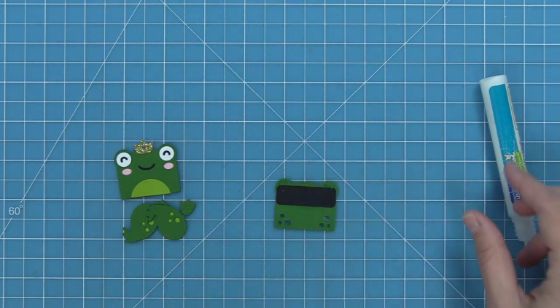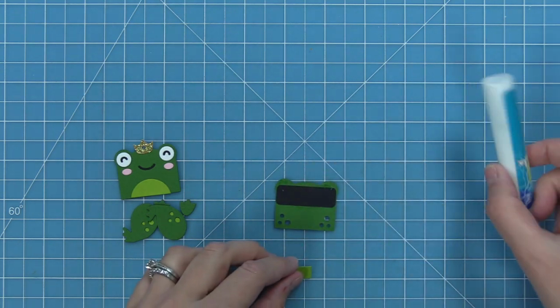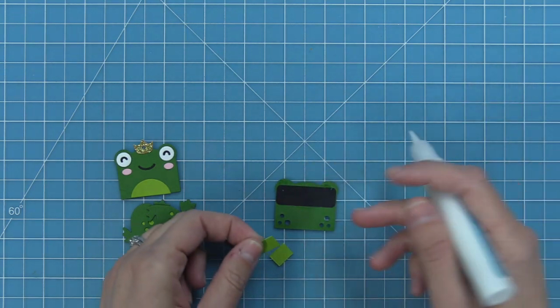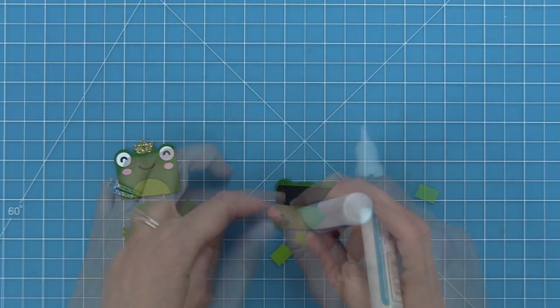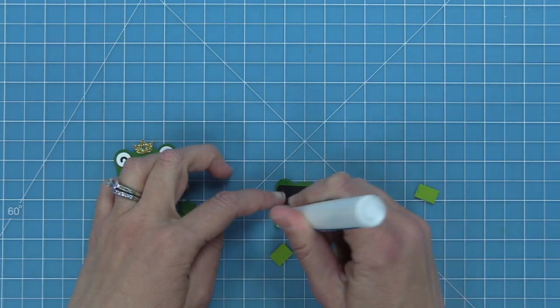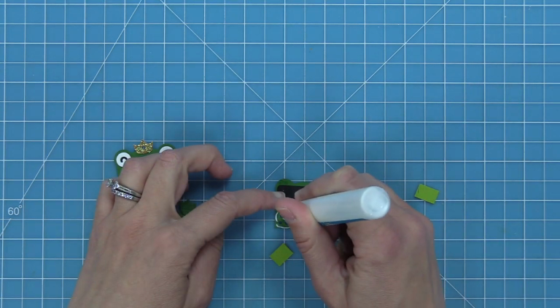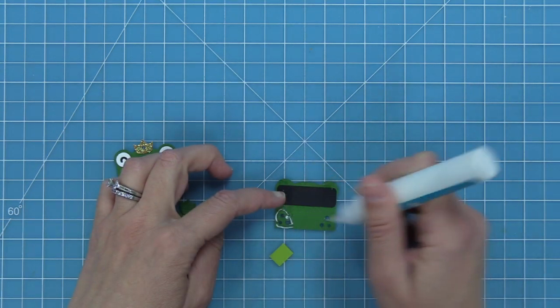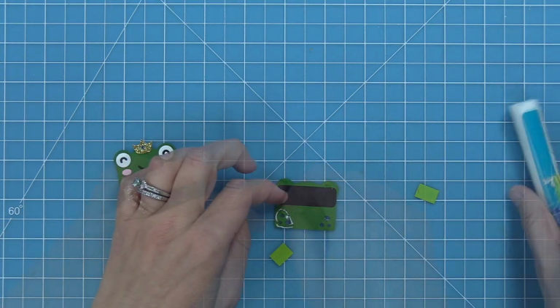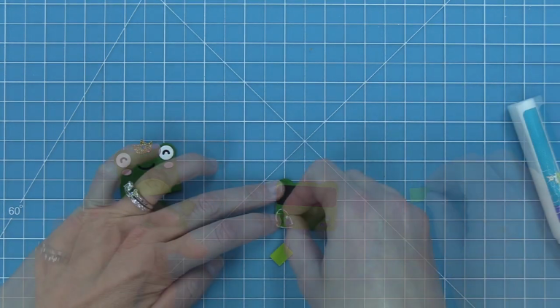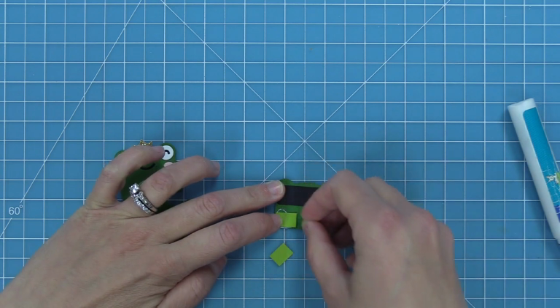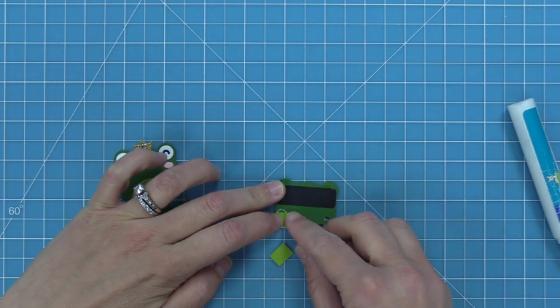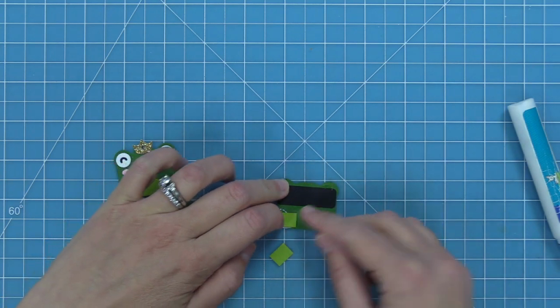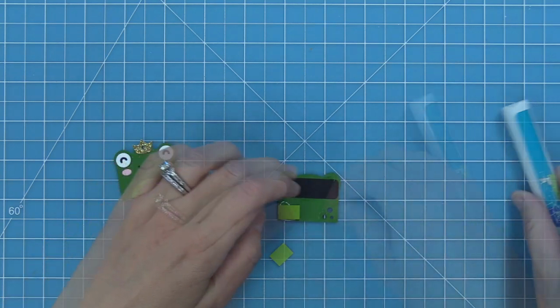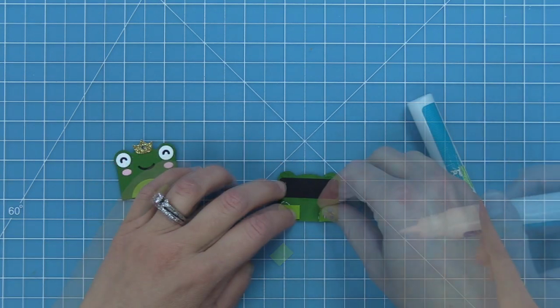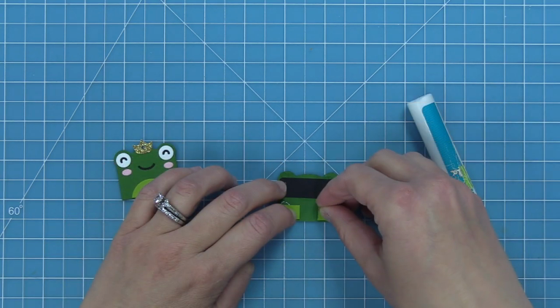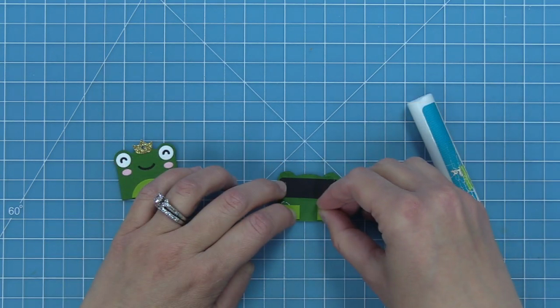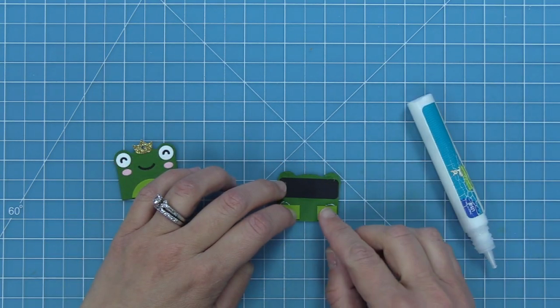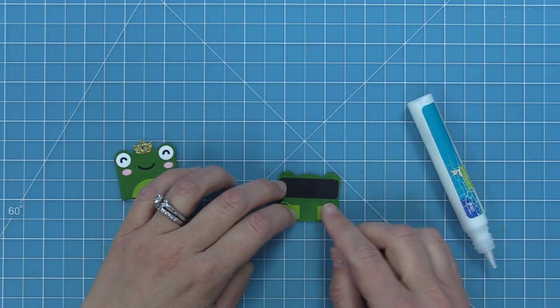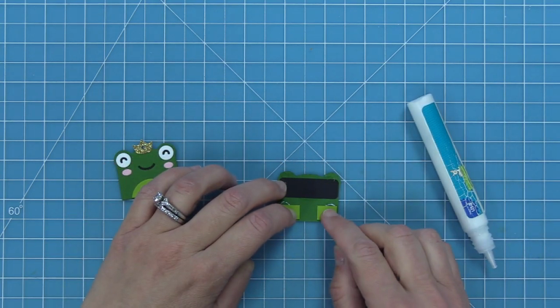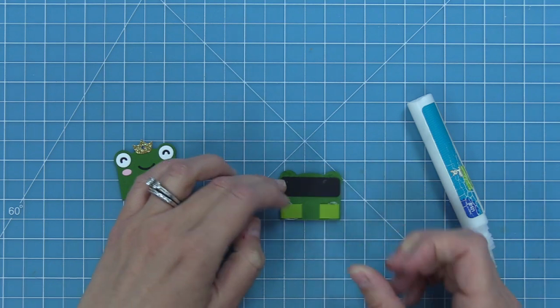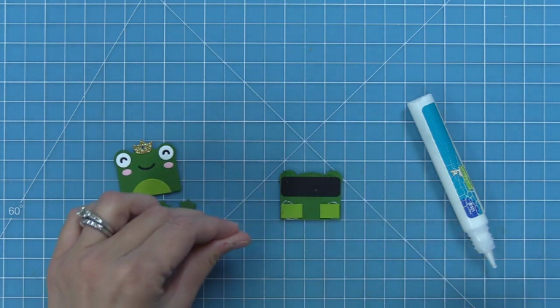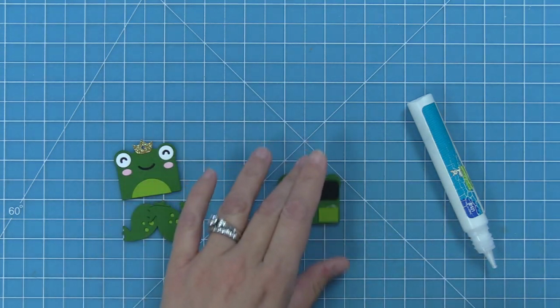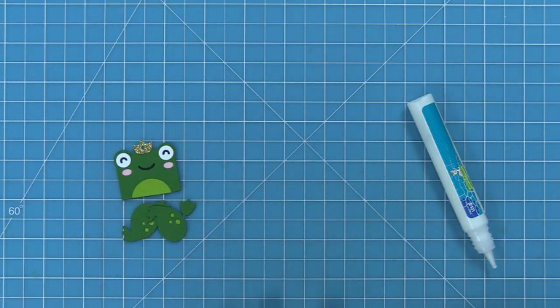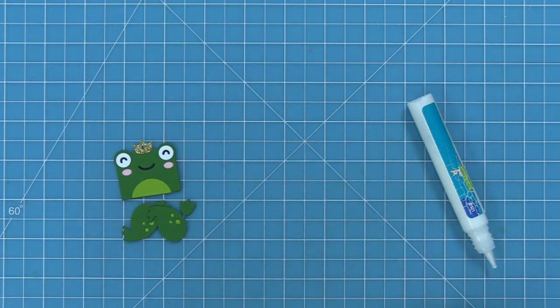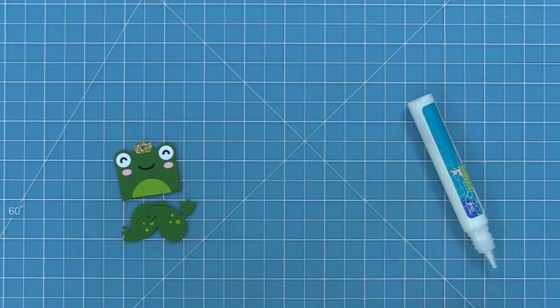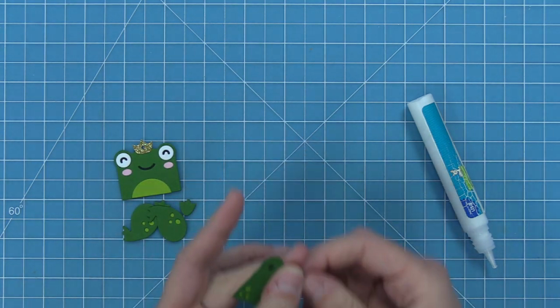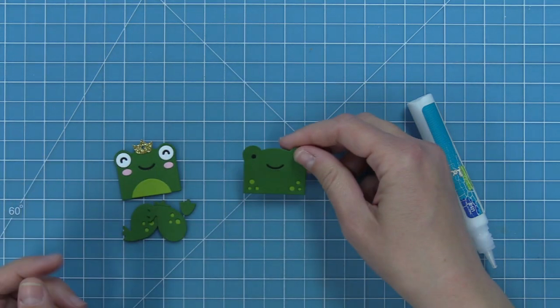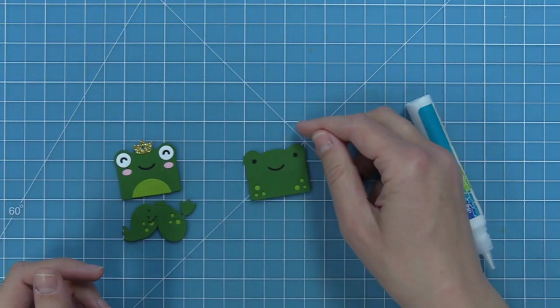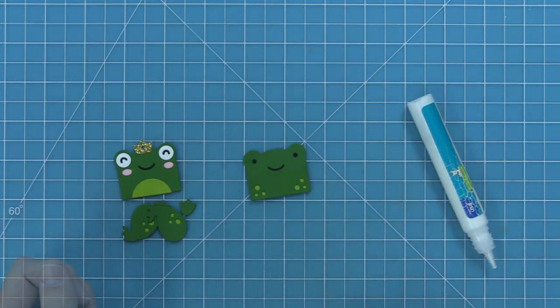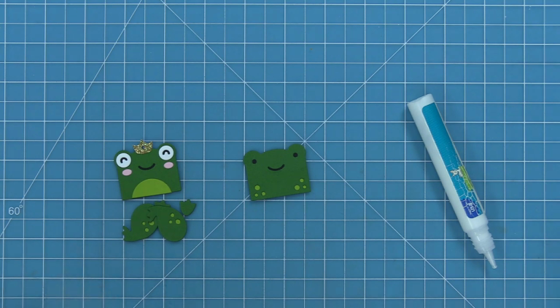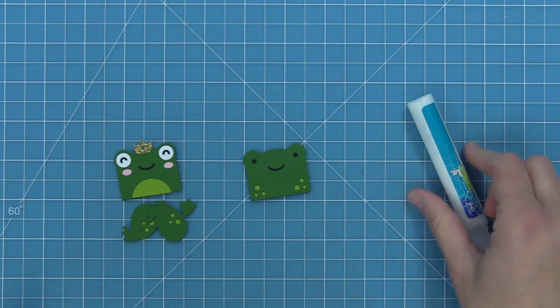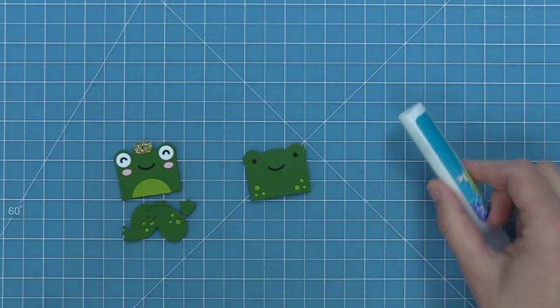I decided I wanted those spots to stand out even more rather than just a tone-on-tone look, so I'm layering a lighter colored cilantro cardstock — just a little strip cut from scraps — behind those spots. Now it really makes those spots stand out, which is super cute.